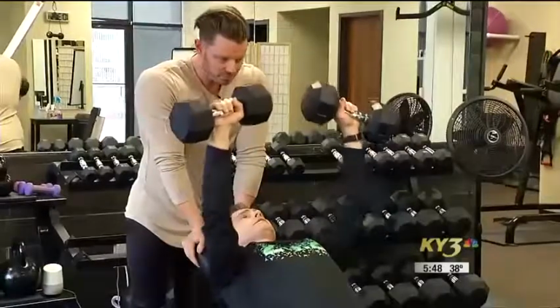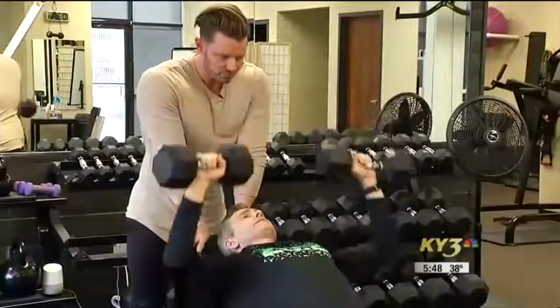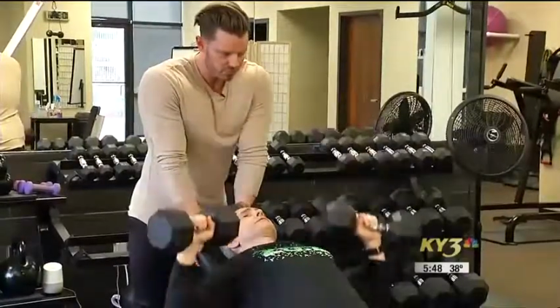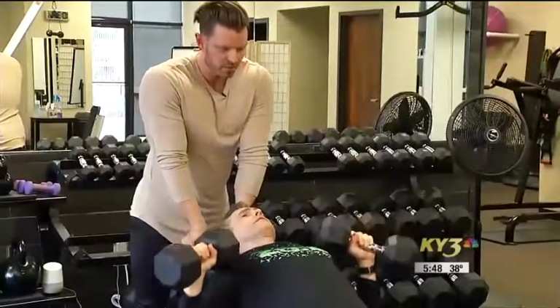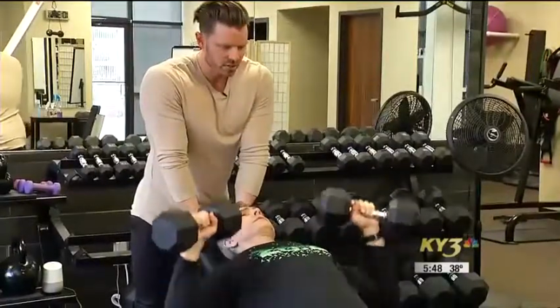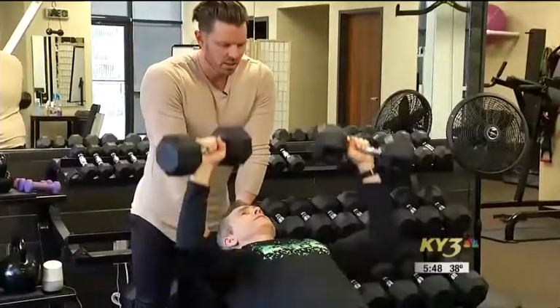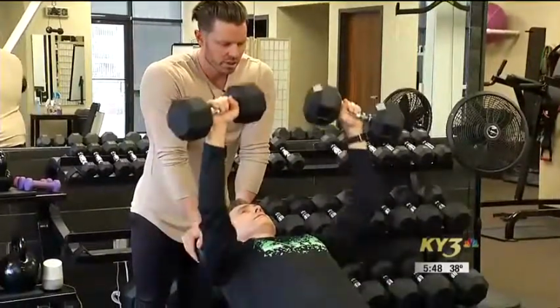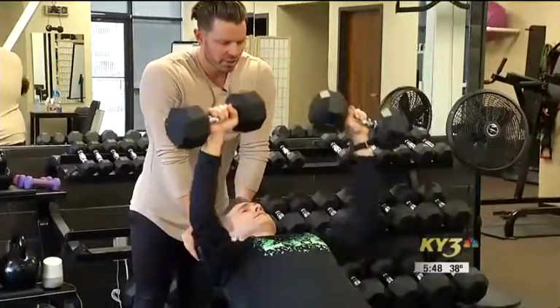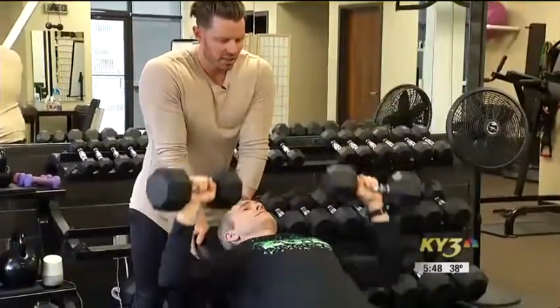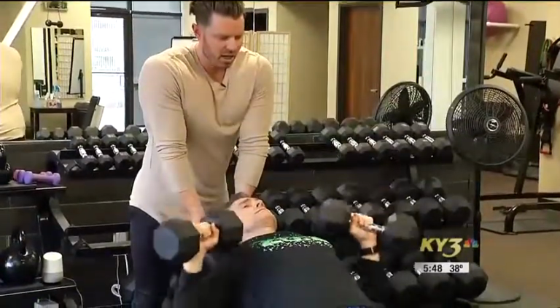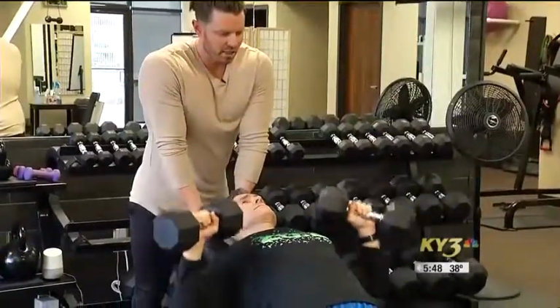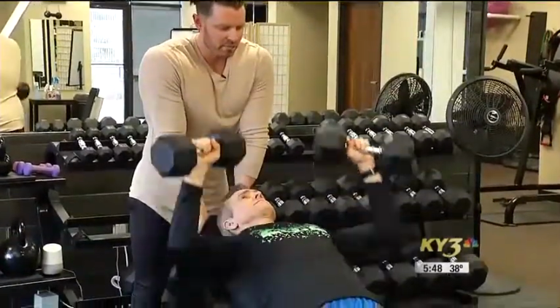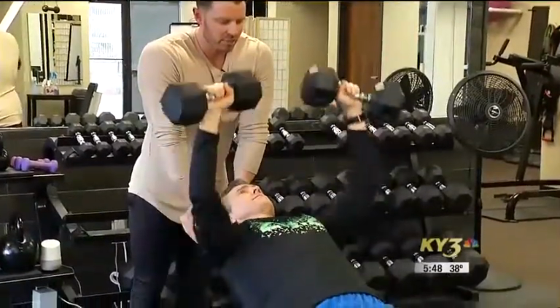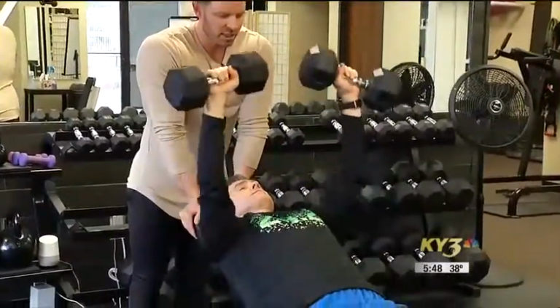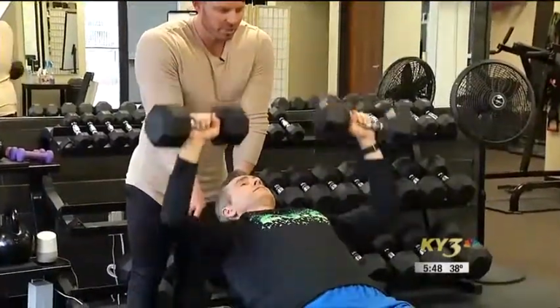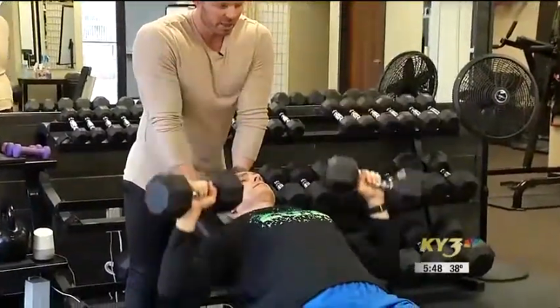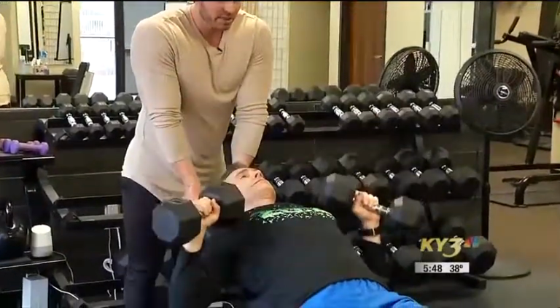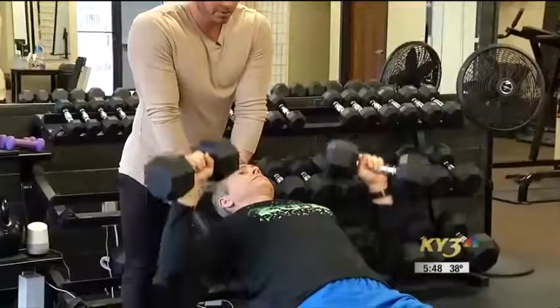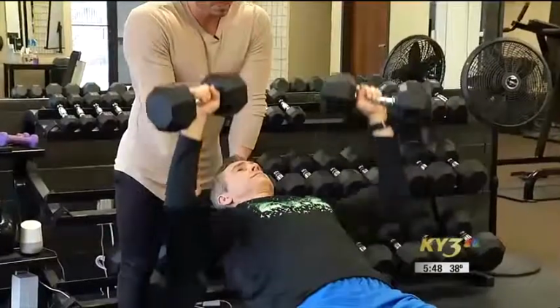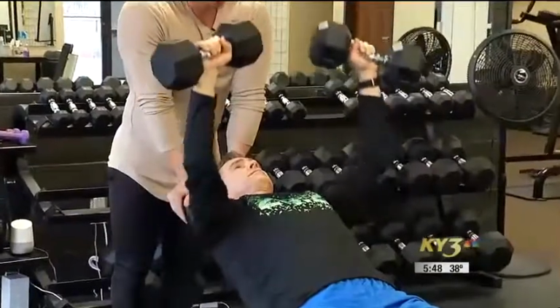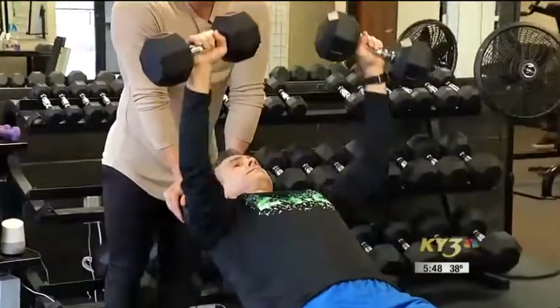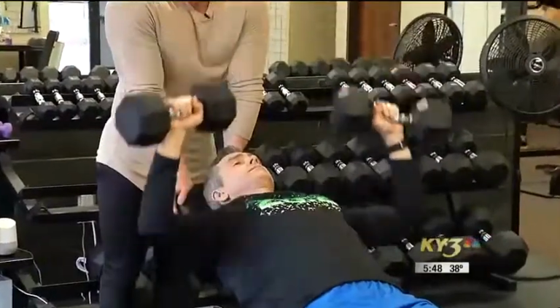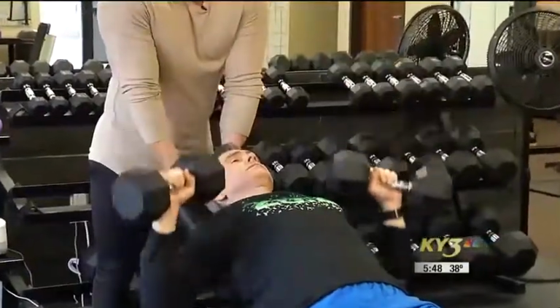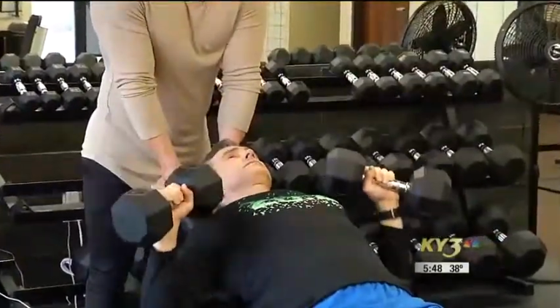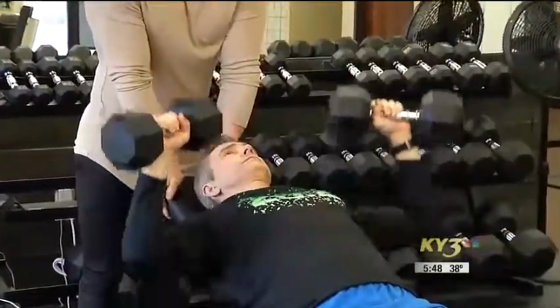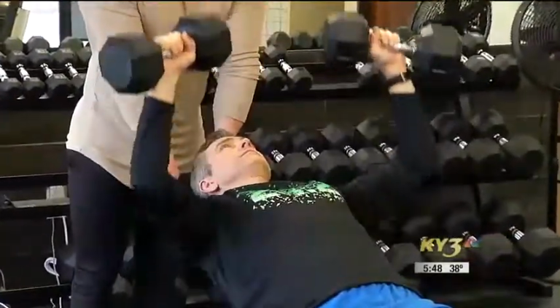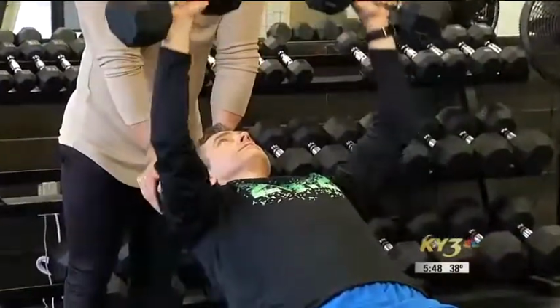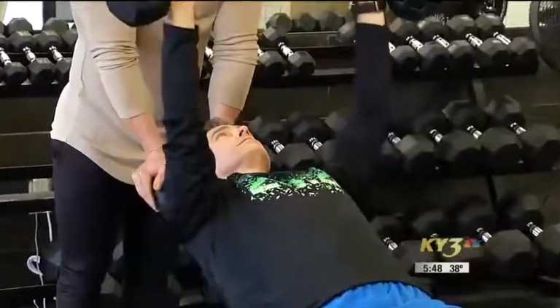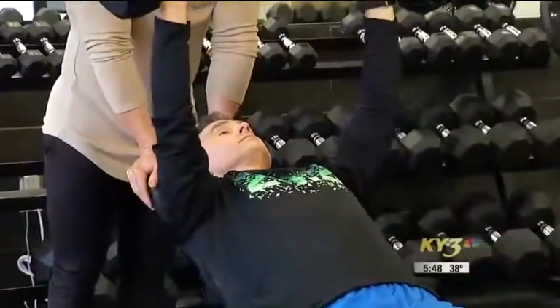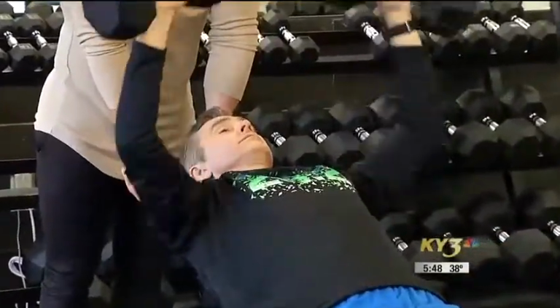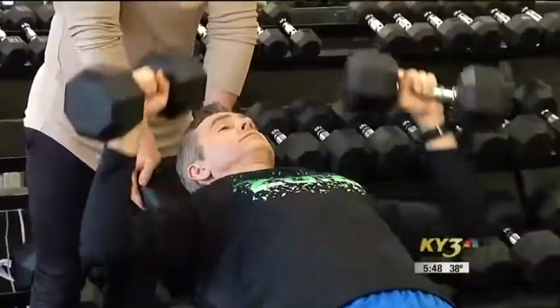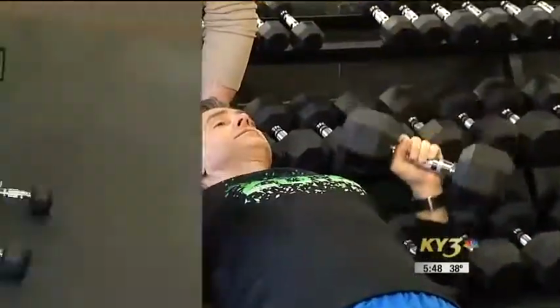You're not talking about super heavy weight here. No, you don't really need a lot. Keep your reps anywhere from 8 to 12, trying to progress in weight over time.